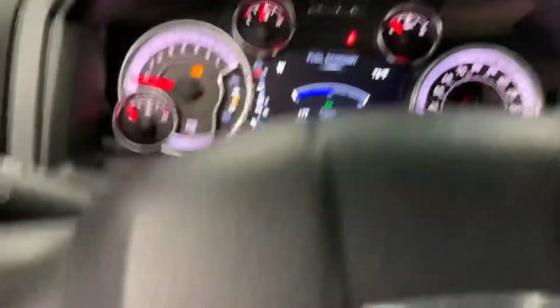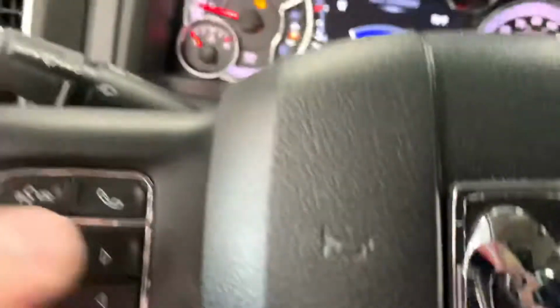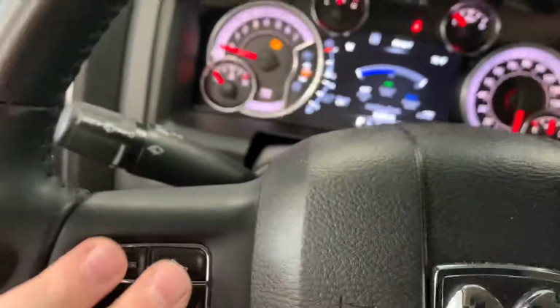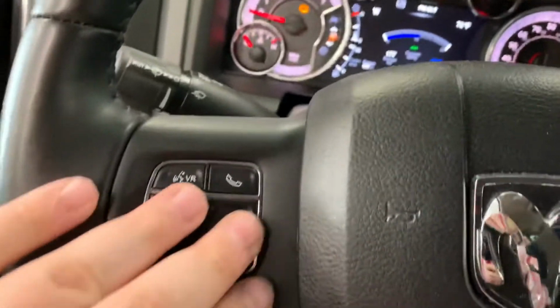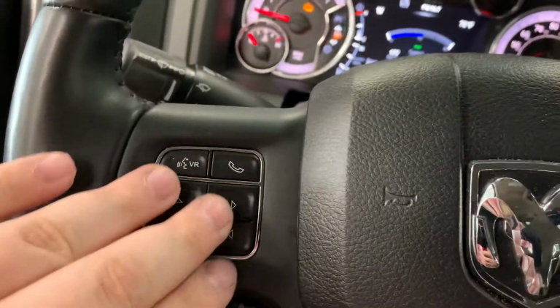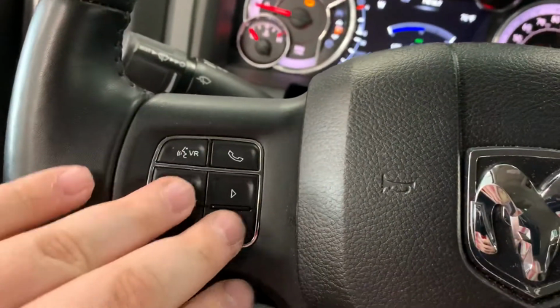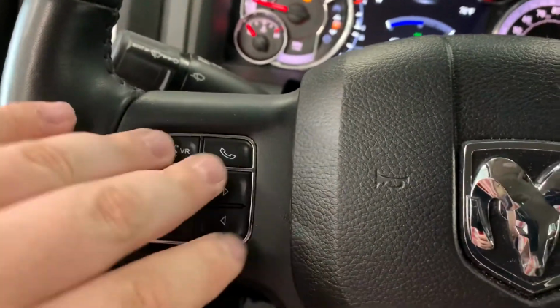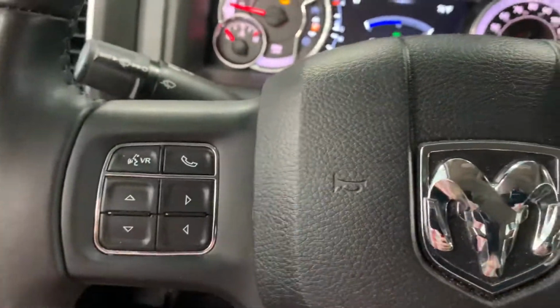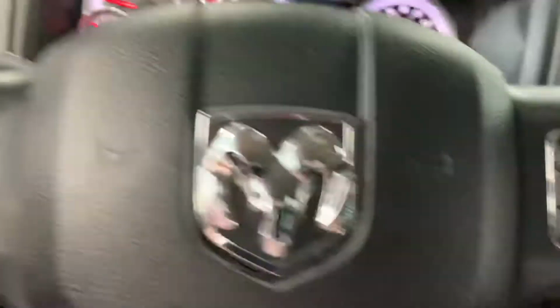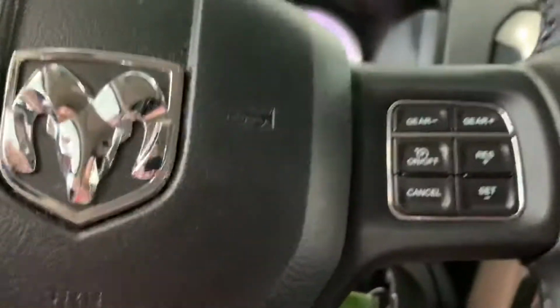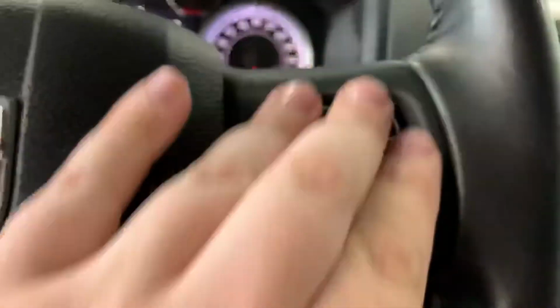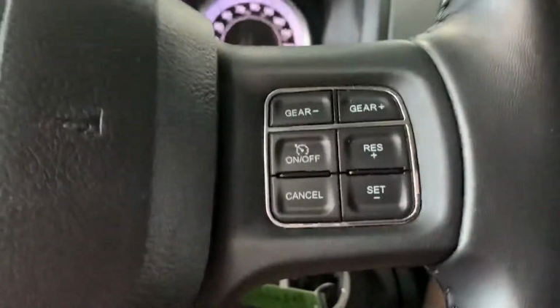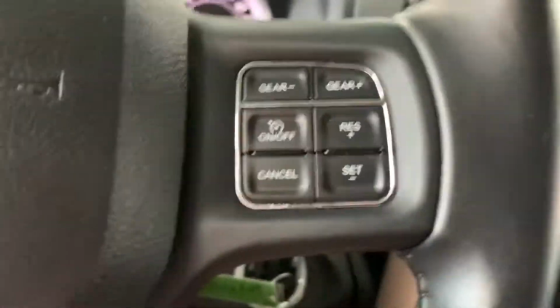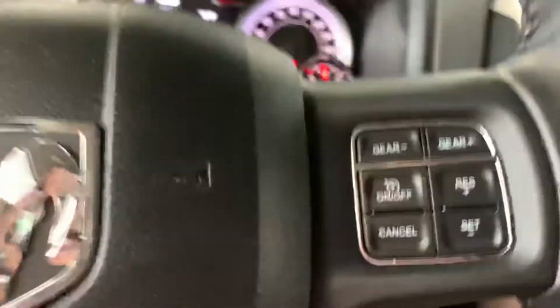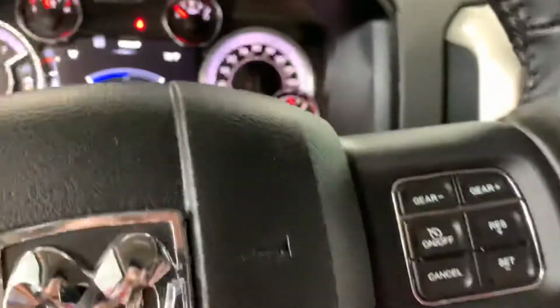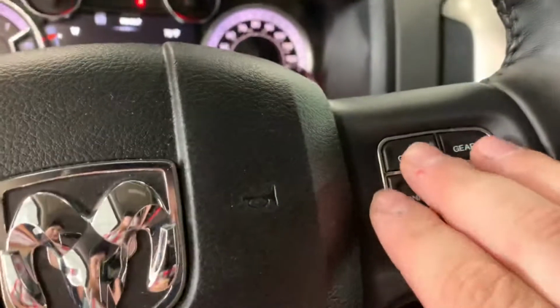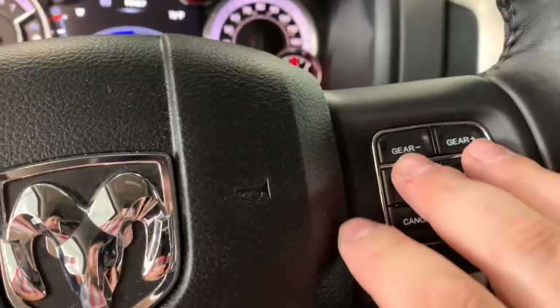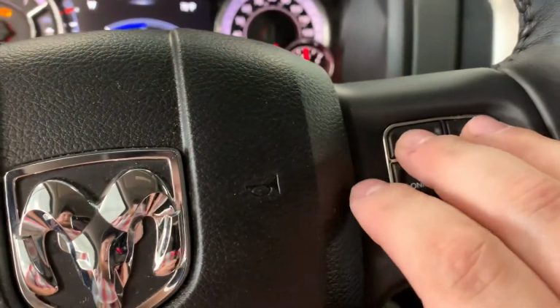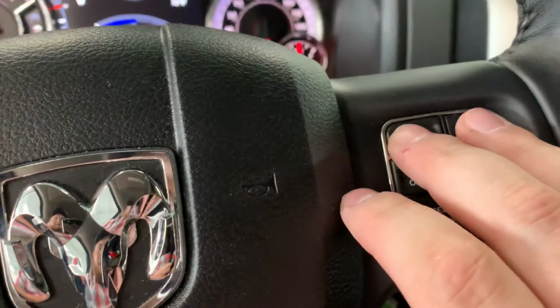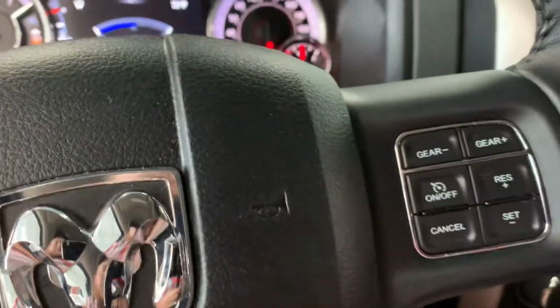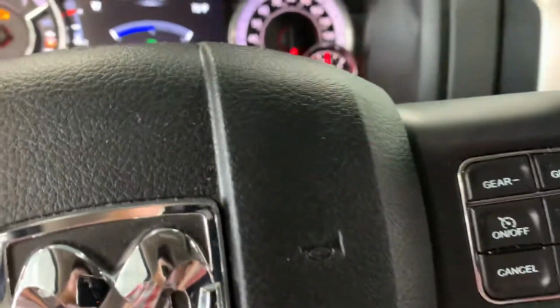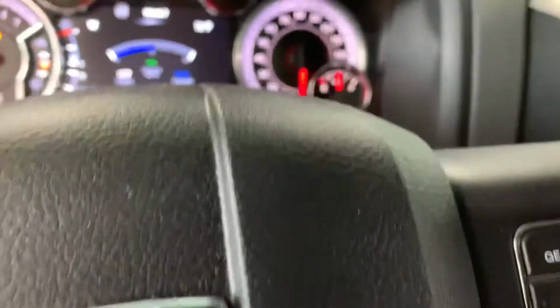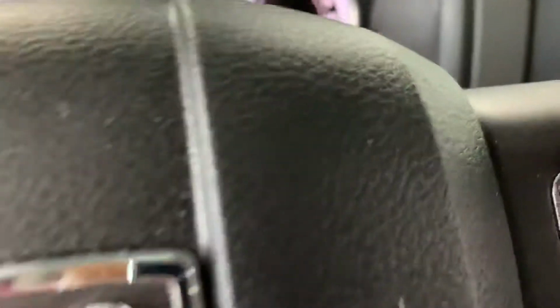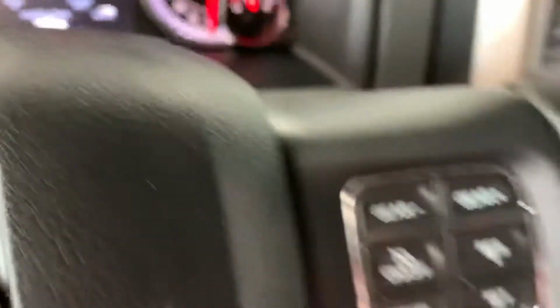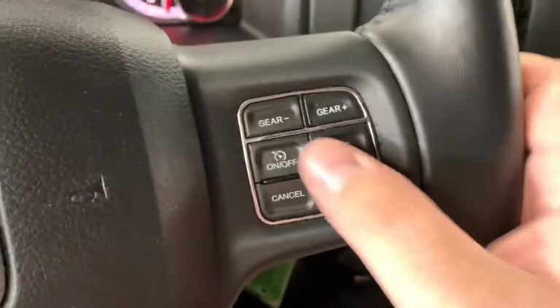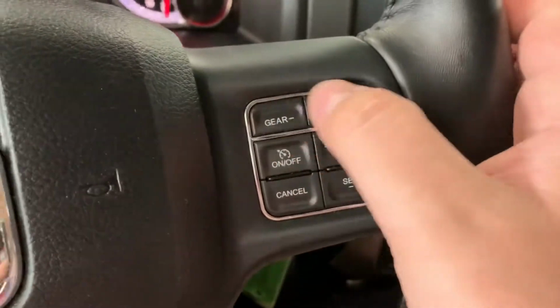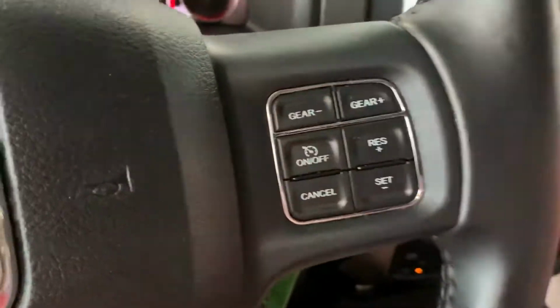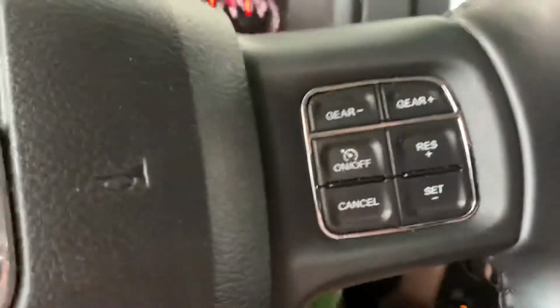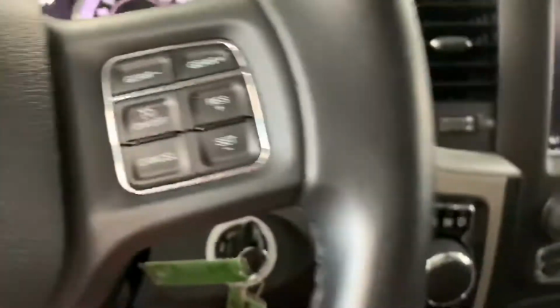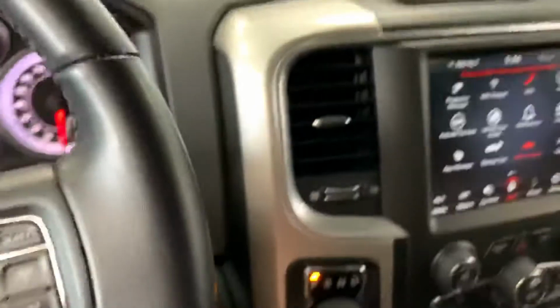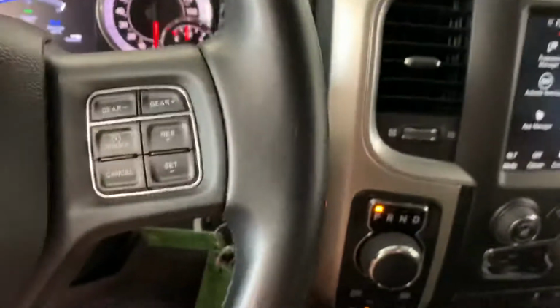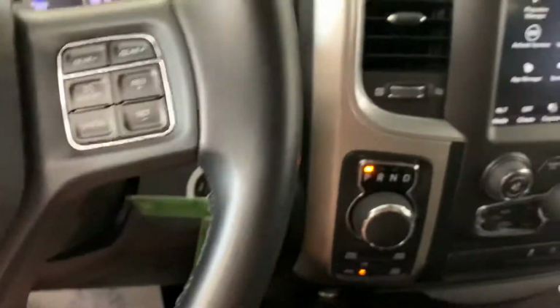The left side here has your wiper controls as well as your turn signals. Up here on the left side of the steering wheel has your hands-free controls. The right side has your cruise control settings, as well as gear-down and gear-up buttons — which are great if you're pulling a trailer and prefer to downshift rather than use your actual brakes.